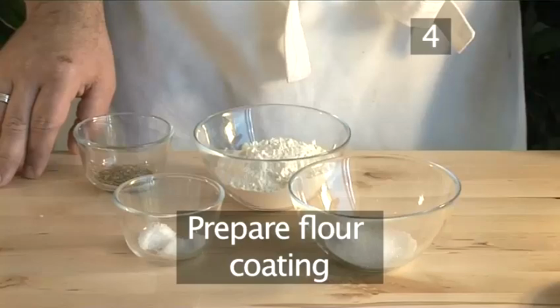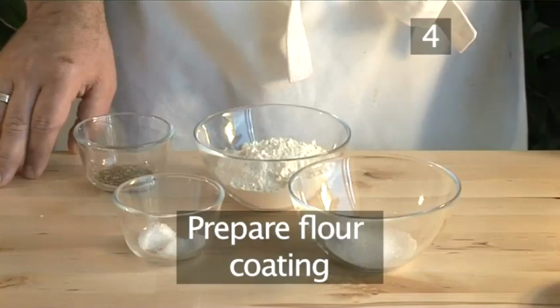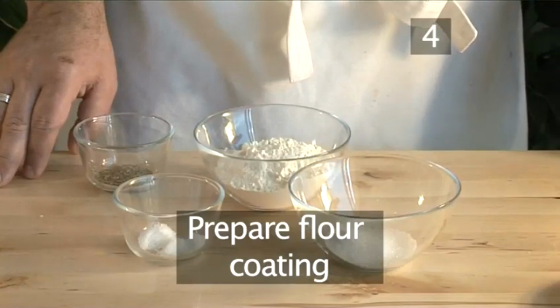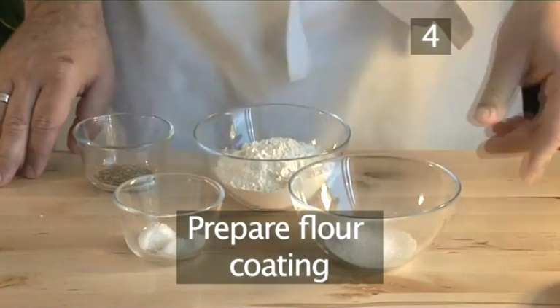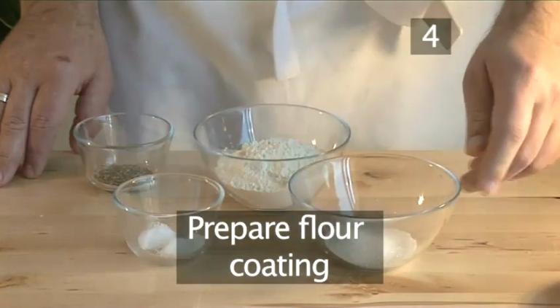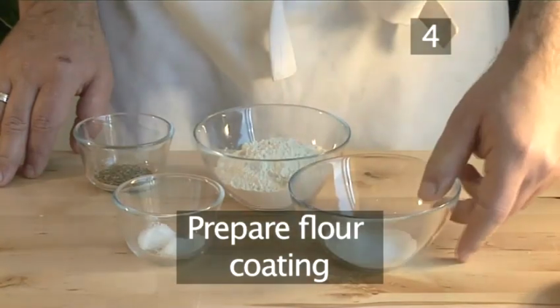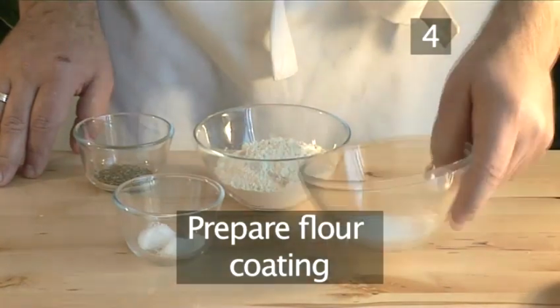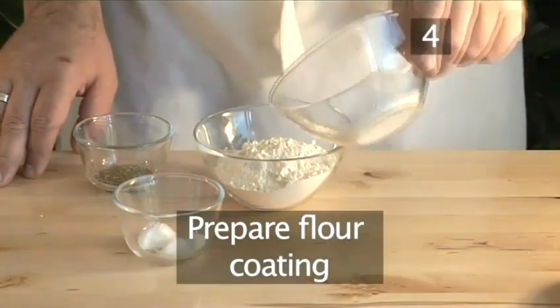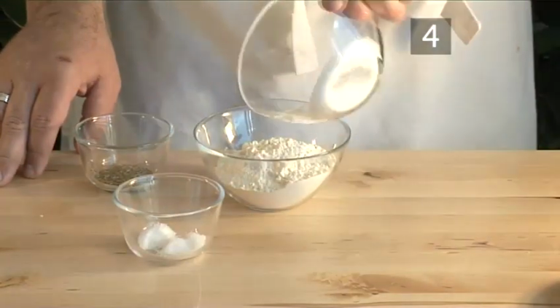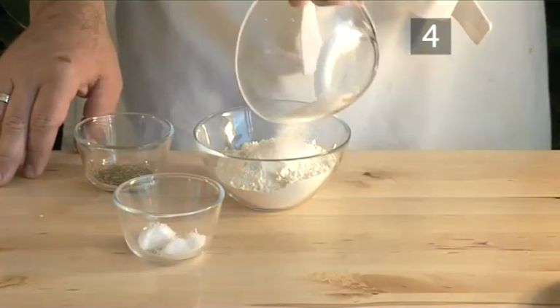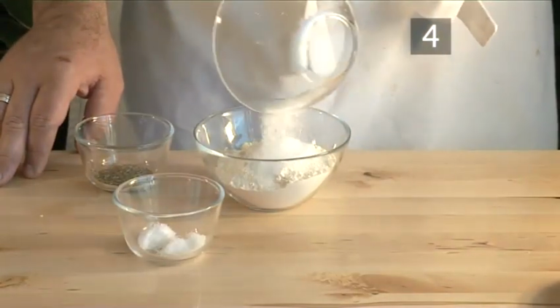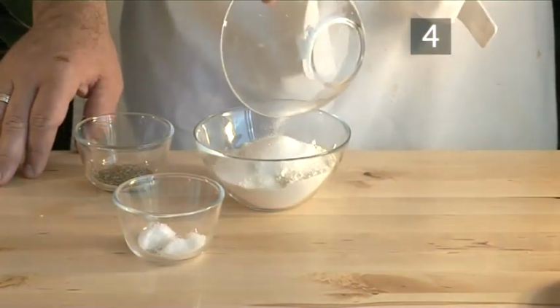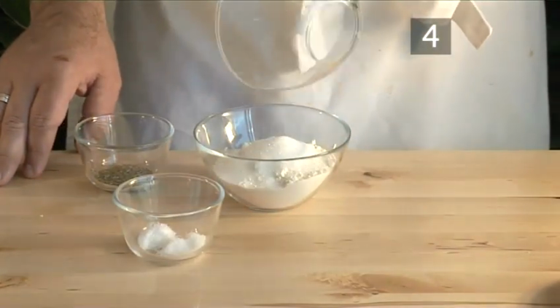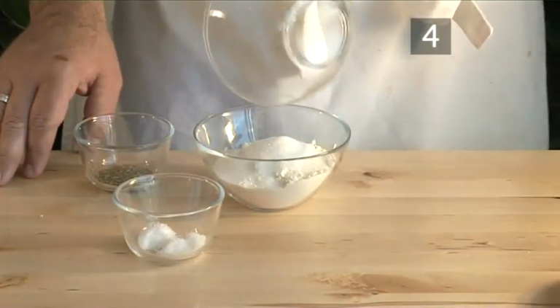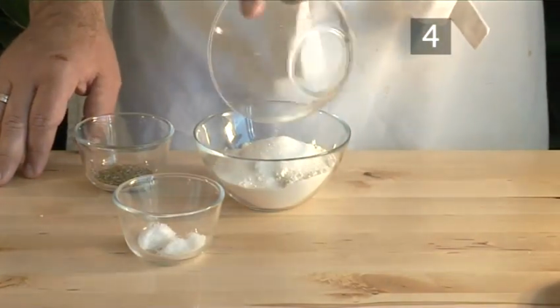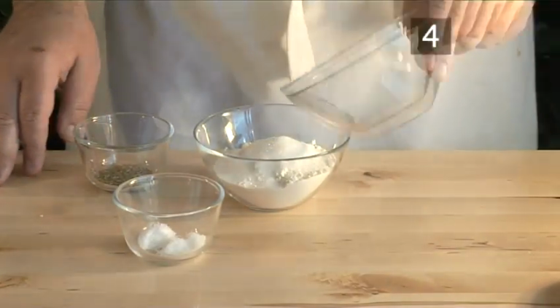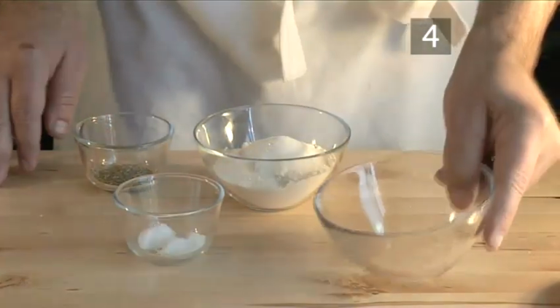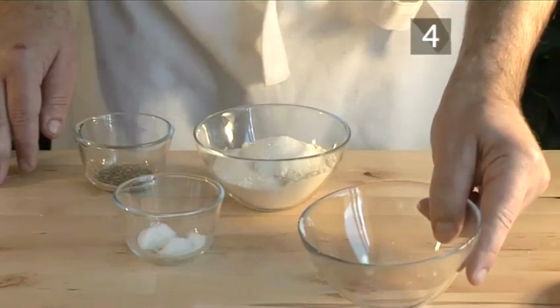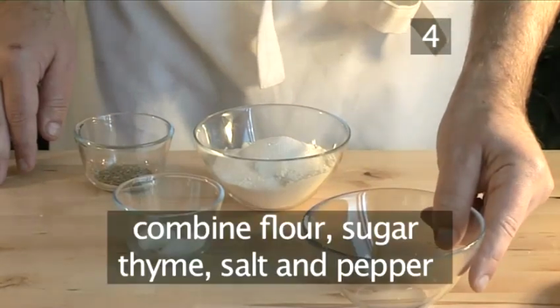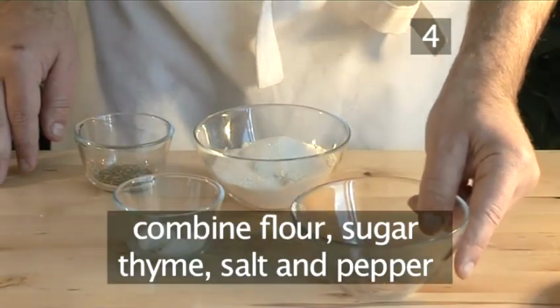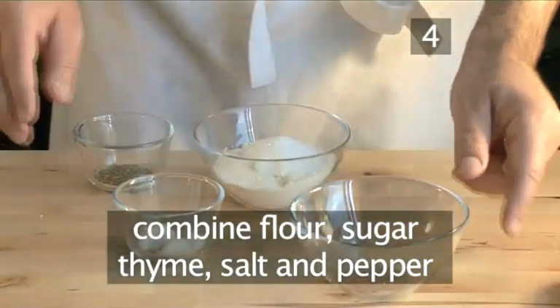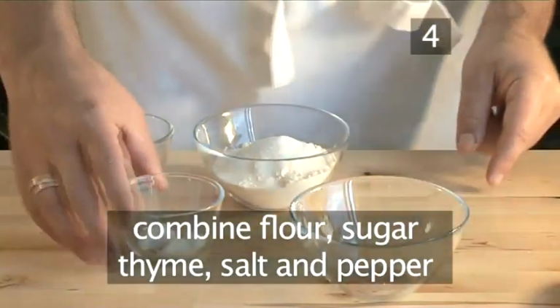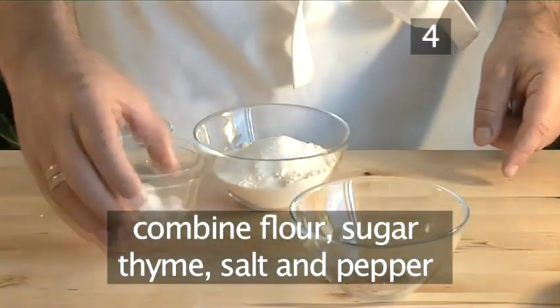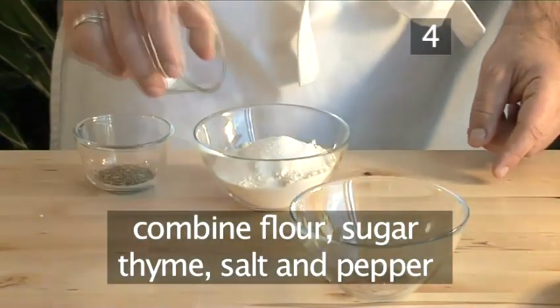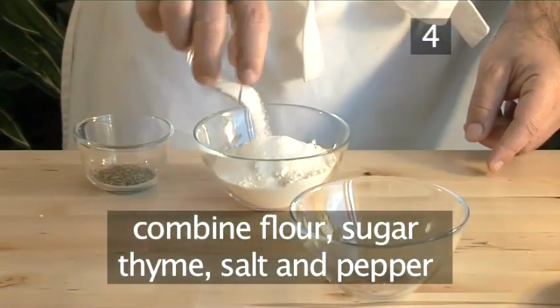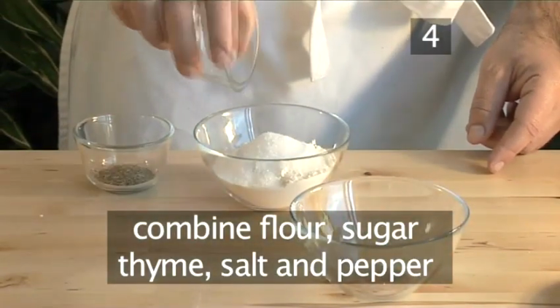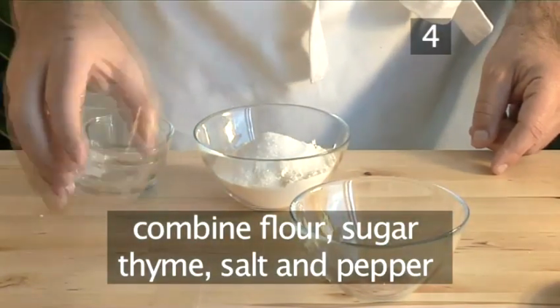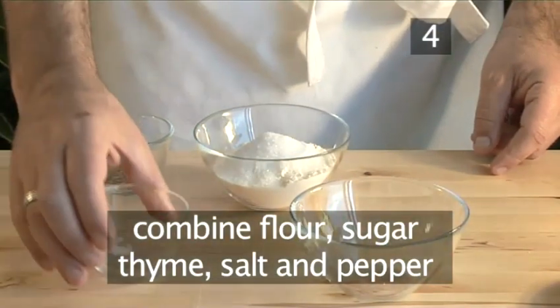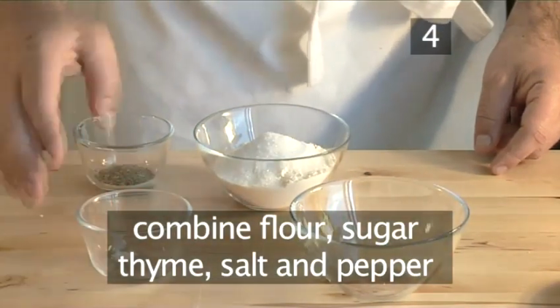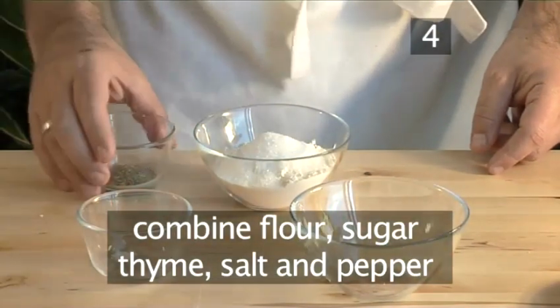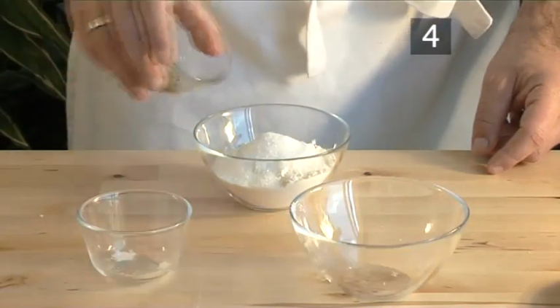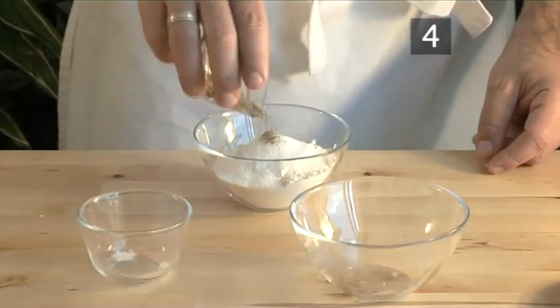Step 4: Prepare the flour coating. You need to prepare the coating for the beef cubes. This means combining the flour, sugar, thyme, and salt and pepper in a bowl.